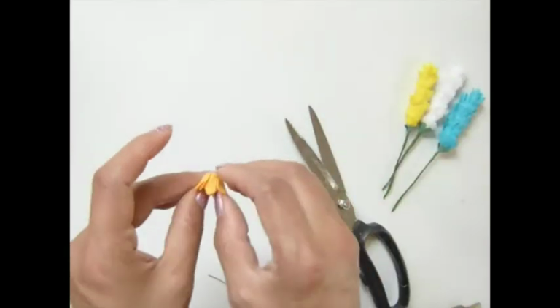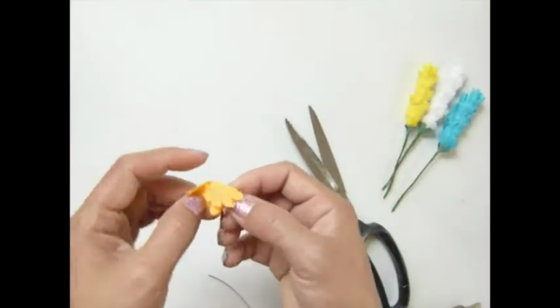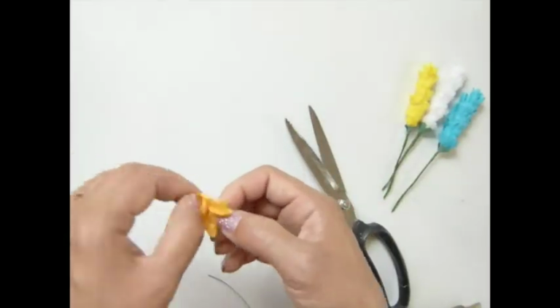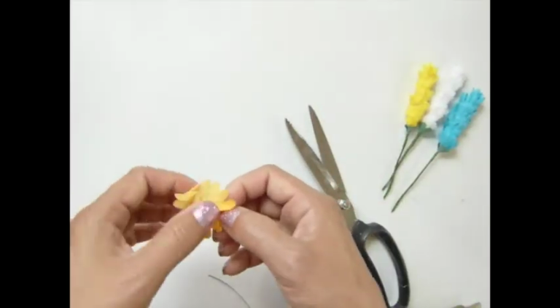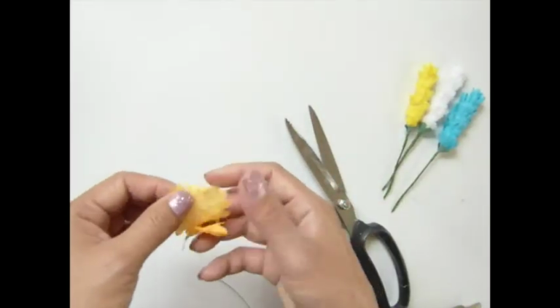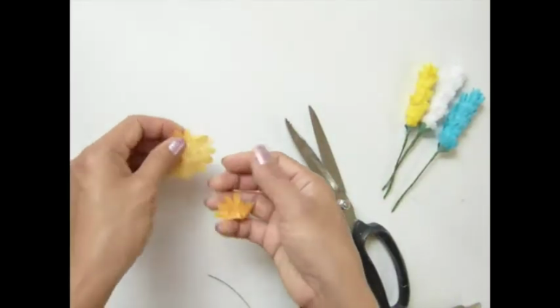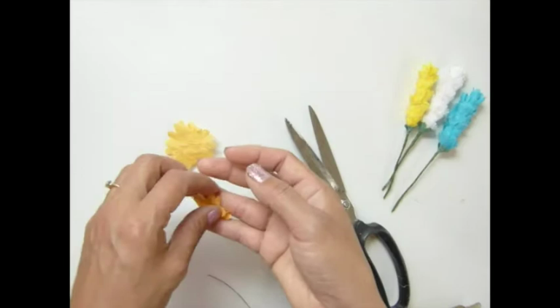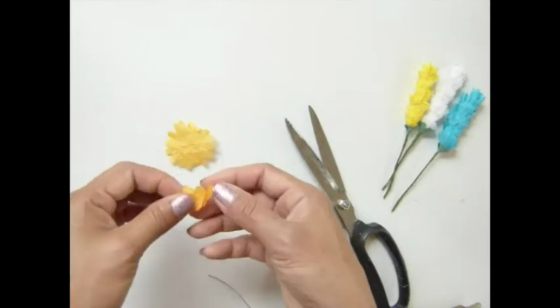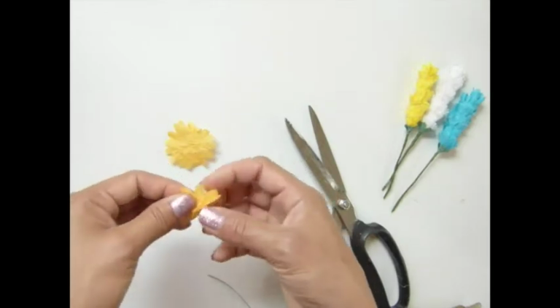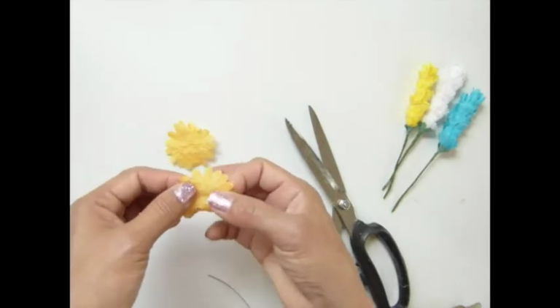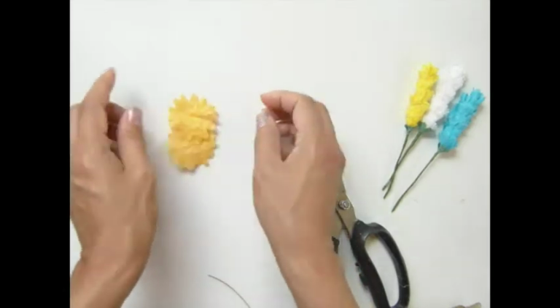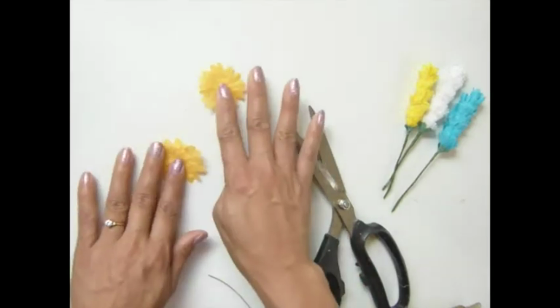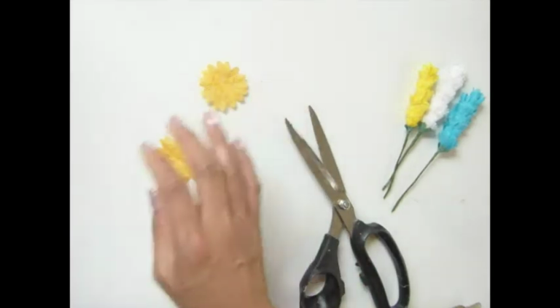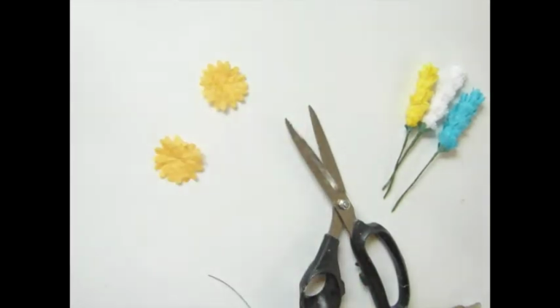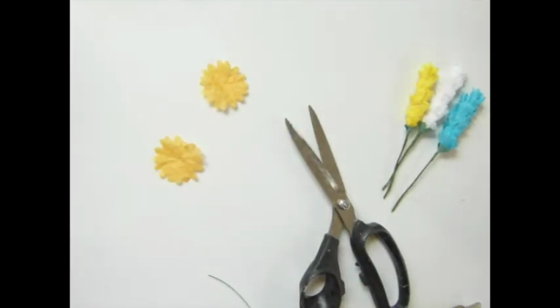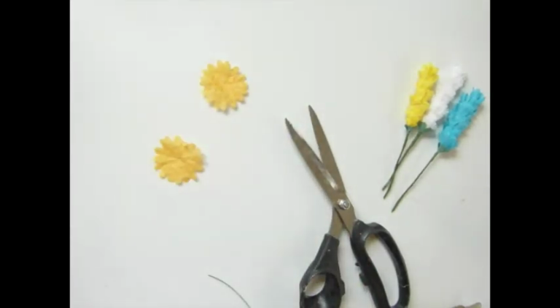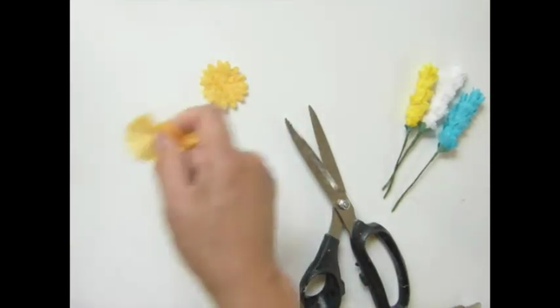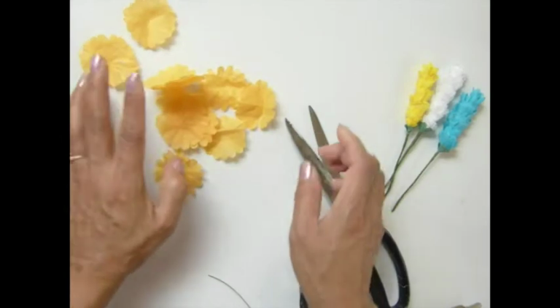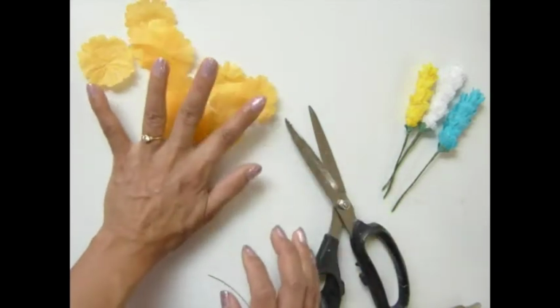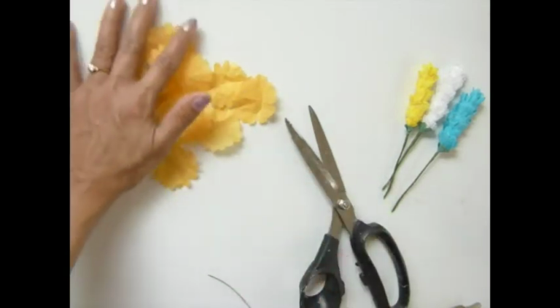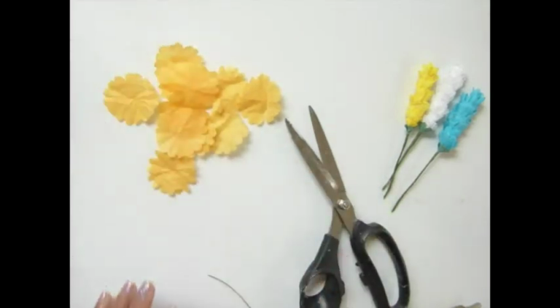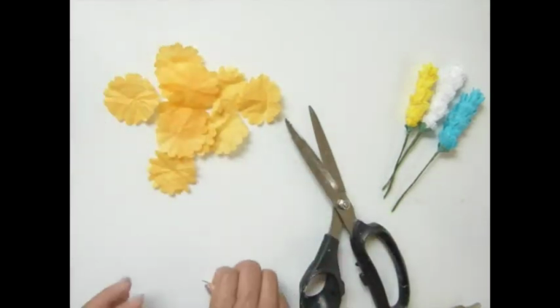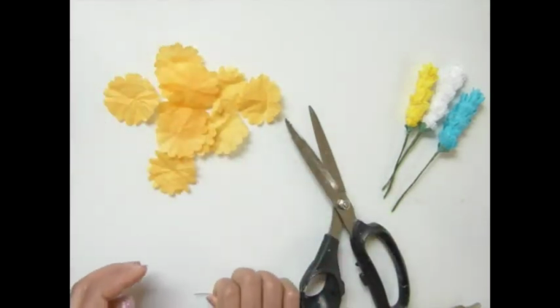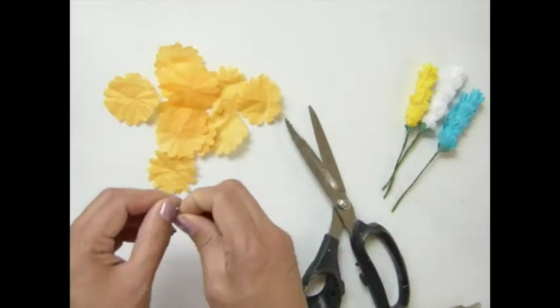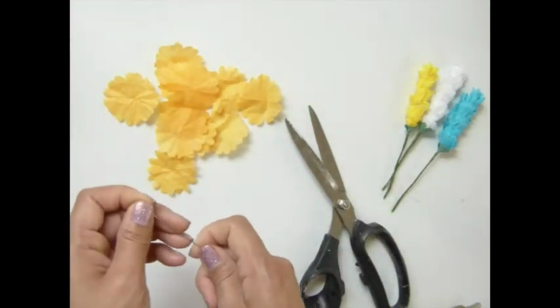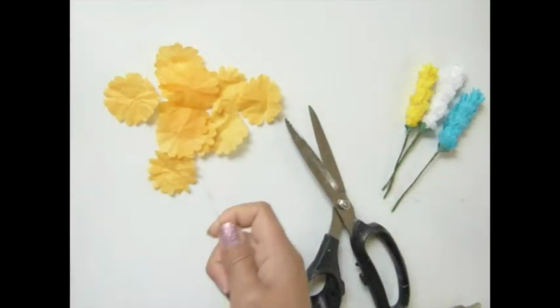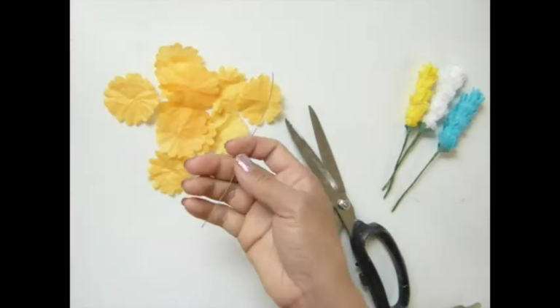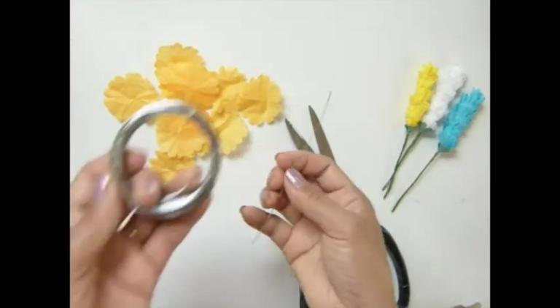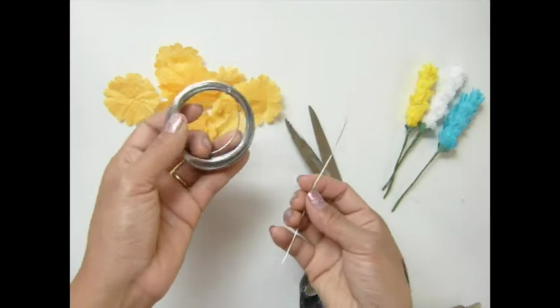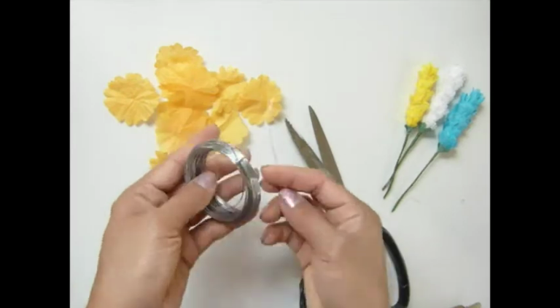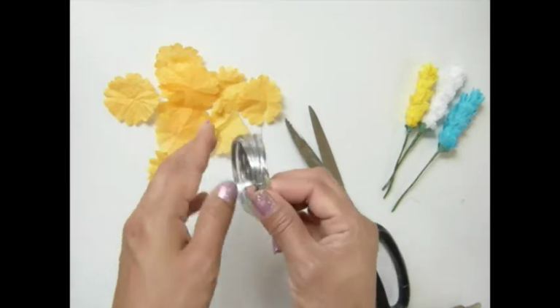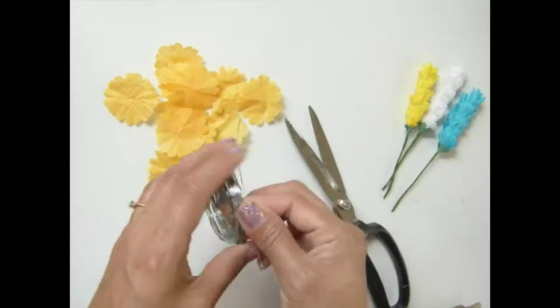I try not to make it too big because I want to use this on my craft project. So you'll get those. Then you want to use the wire — I got it from the Dollar Tree. It's kind of like a stick pack.